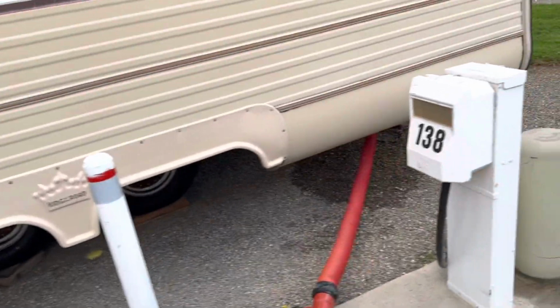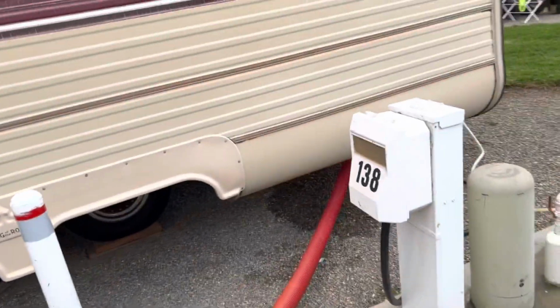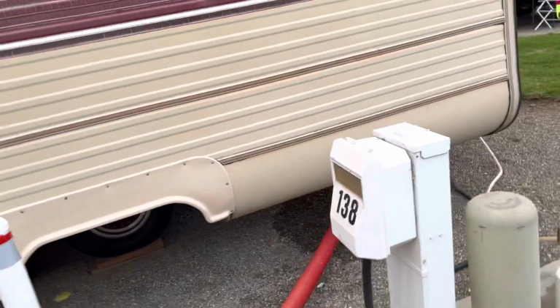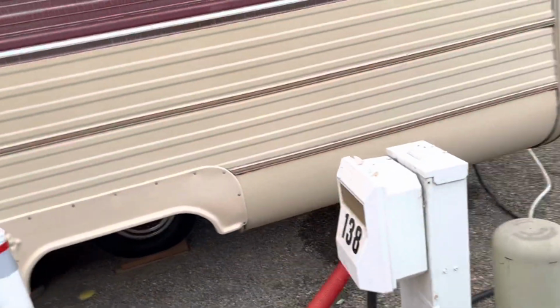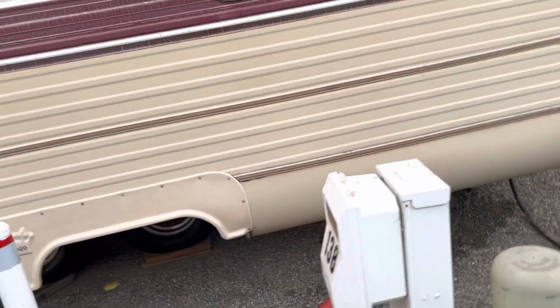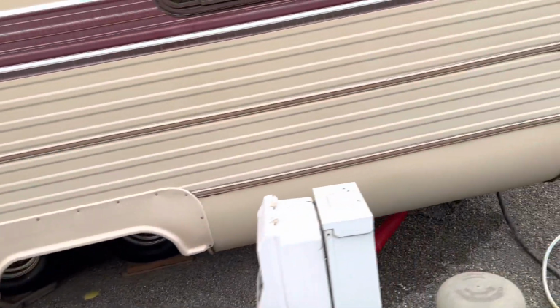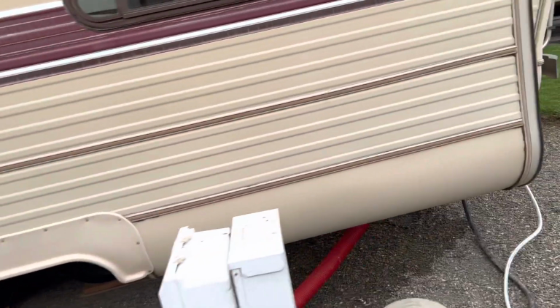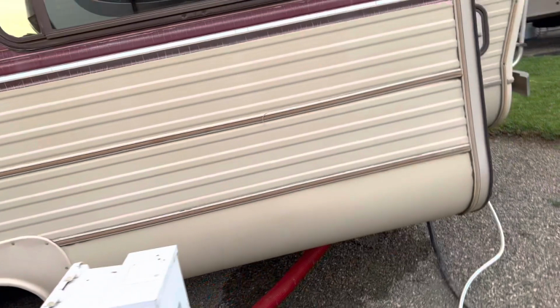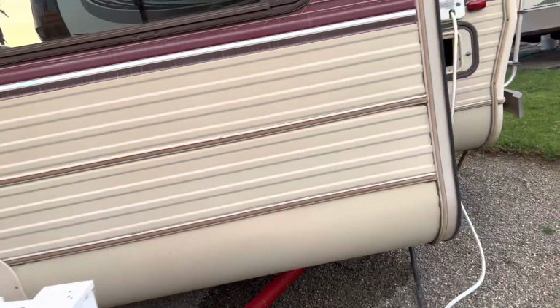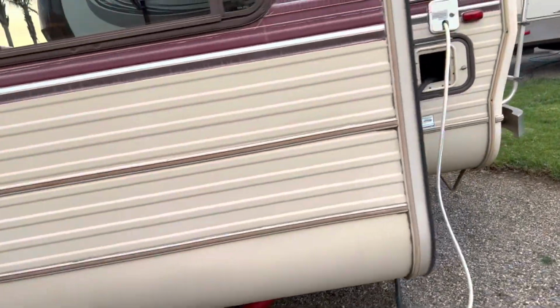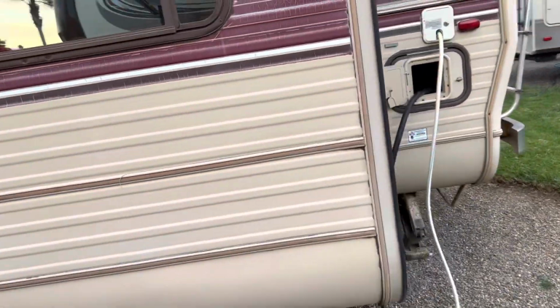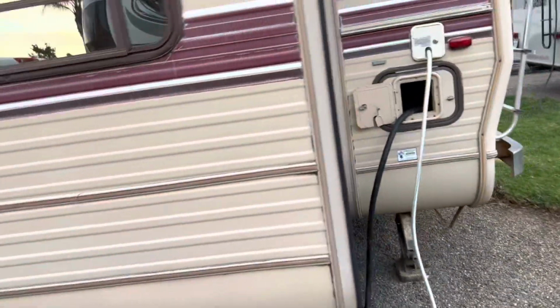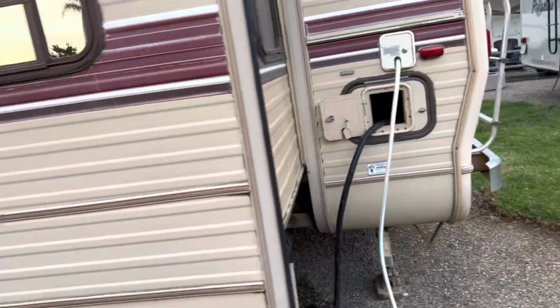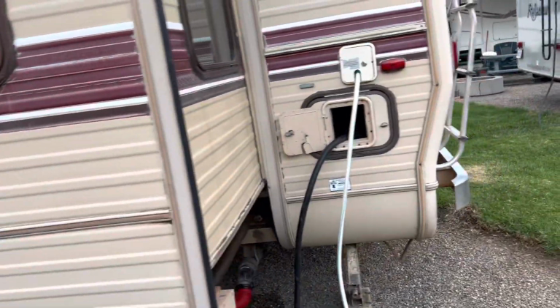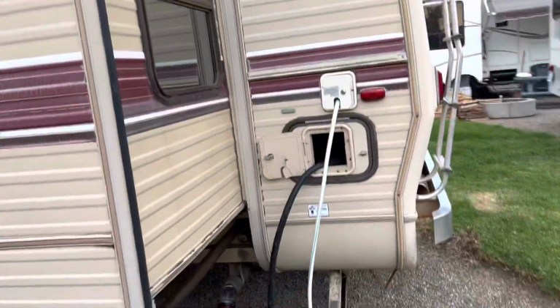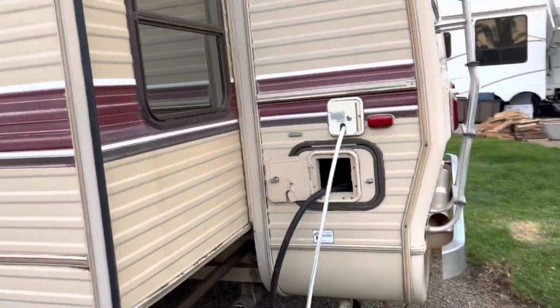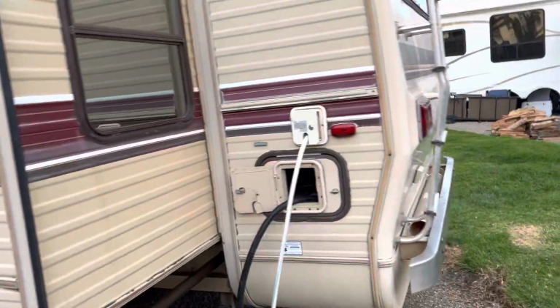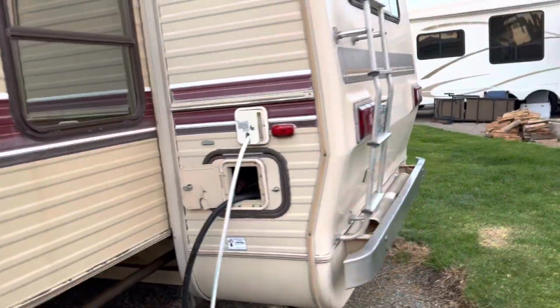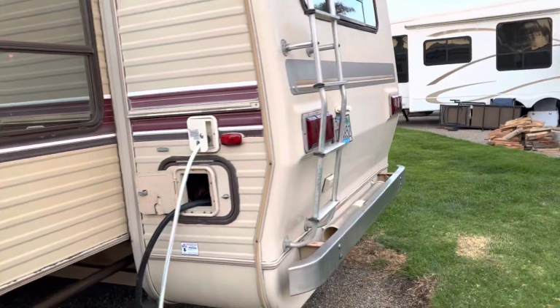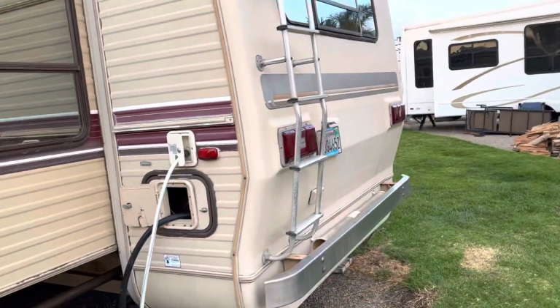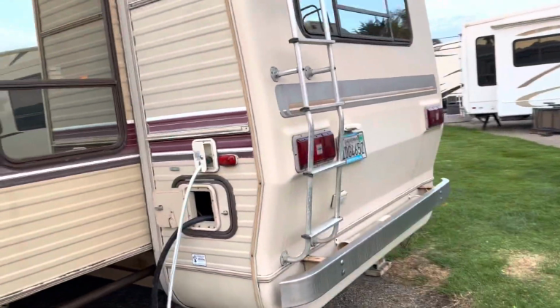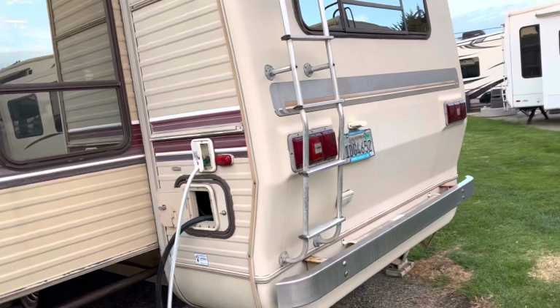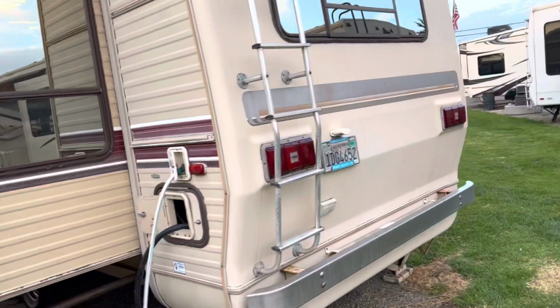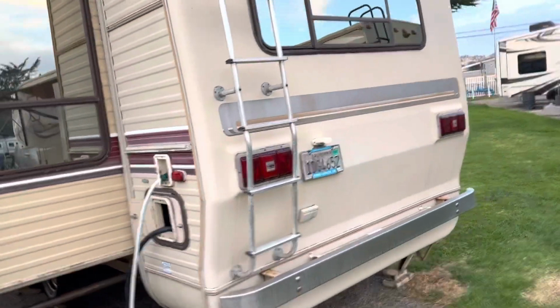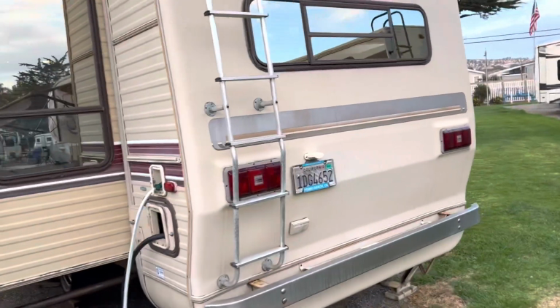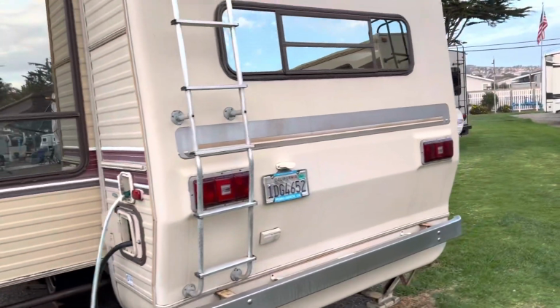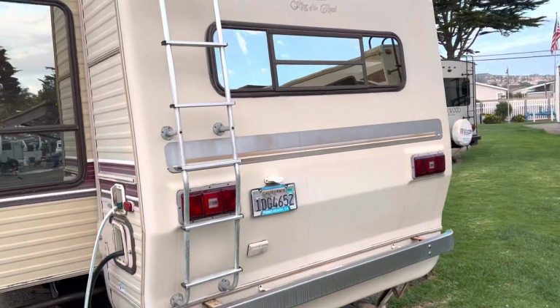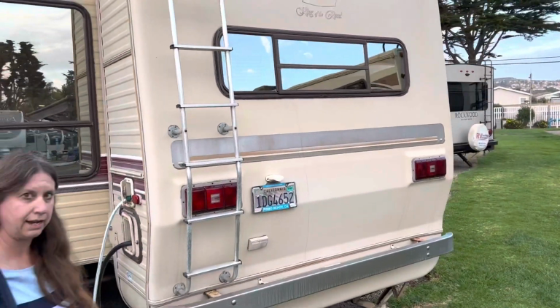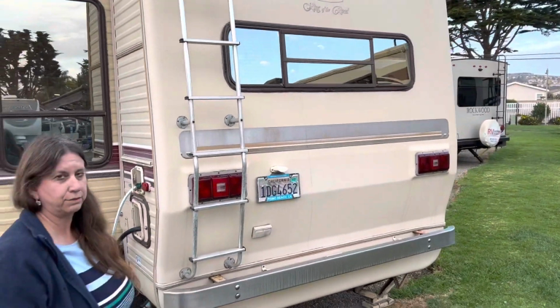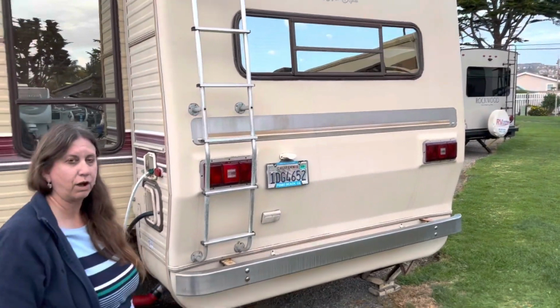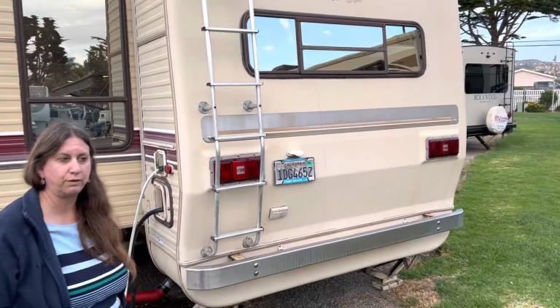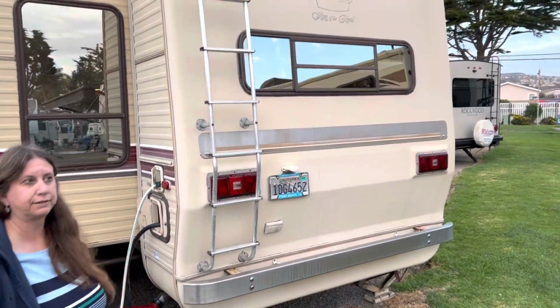This fifth wheel has six new tires on it, and it has just been washed and waxed.